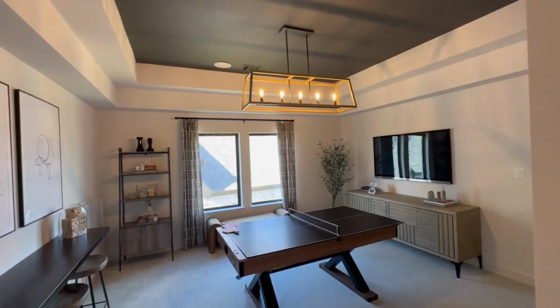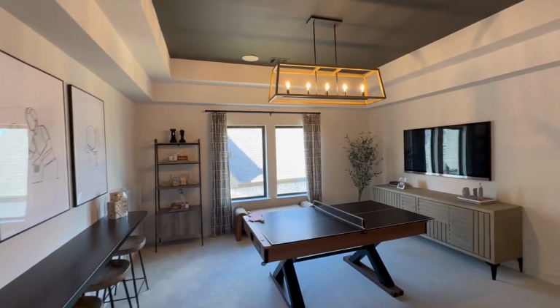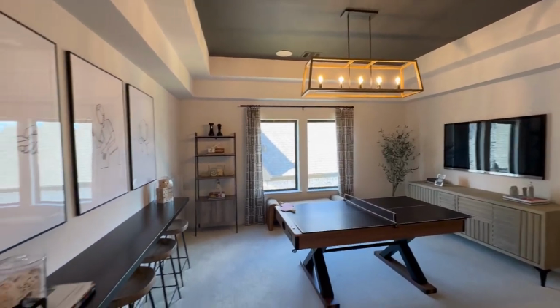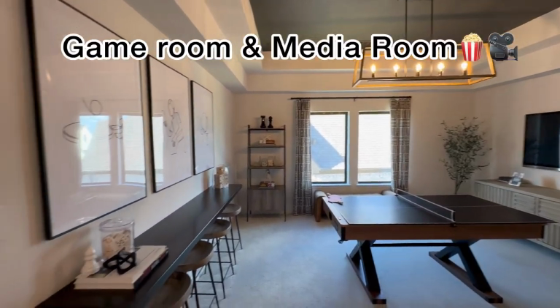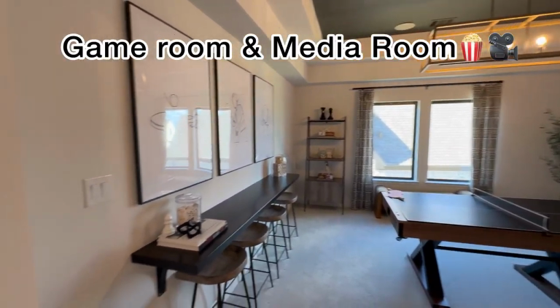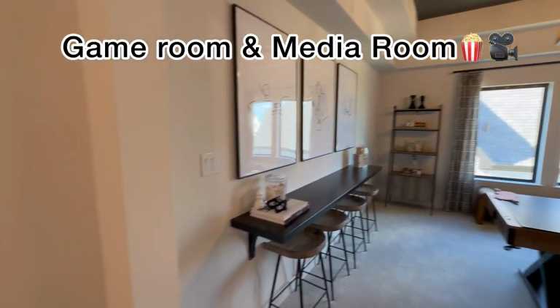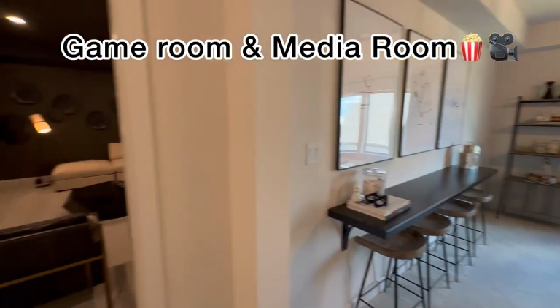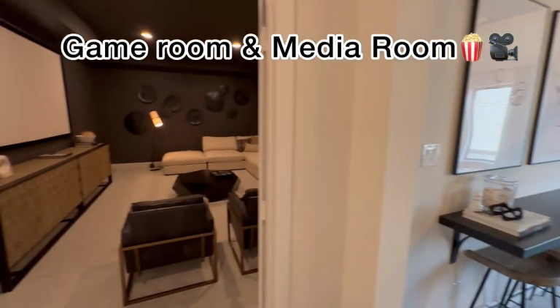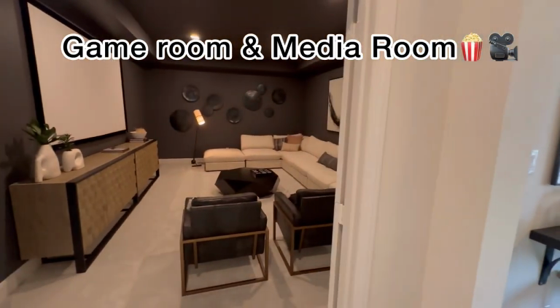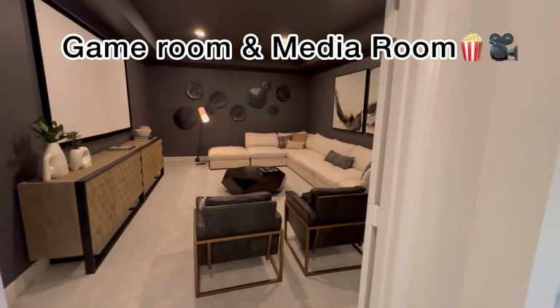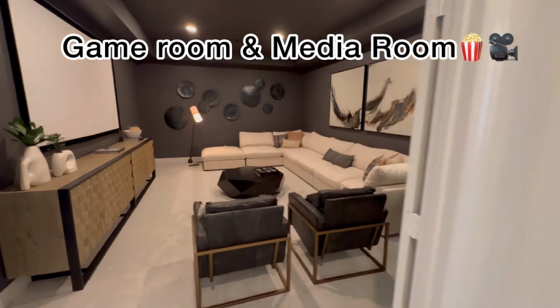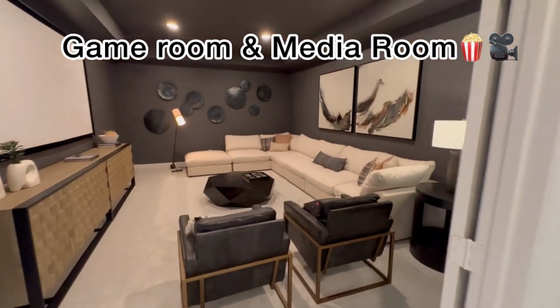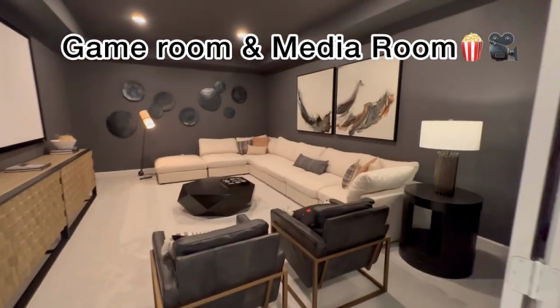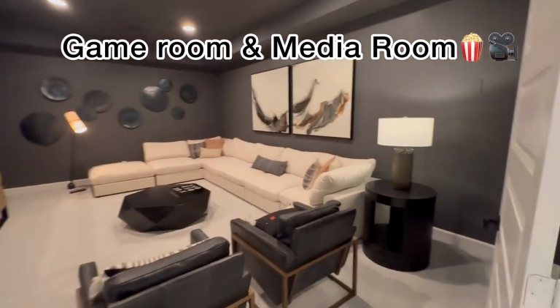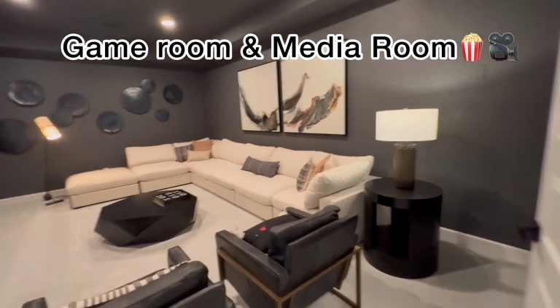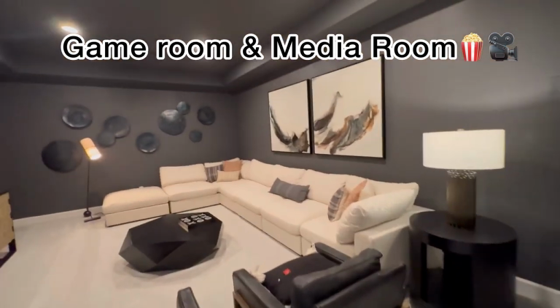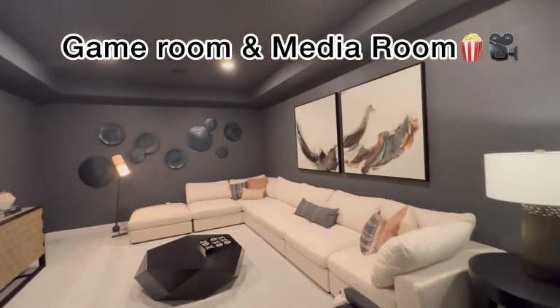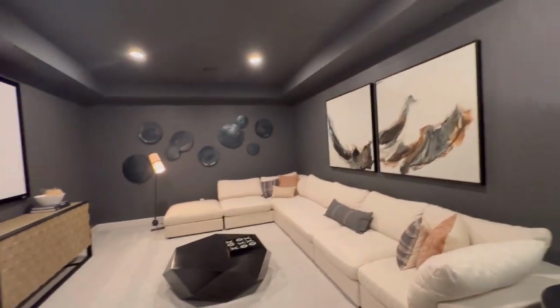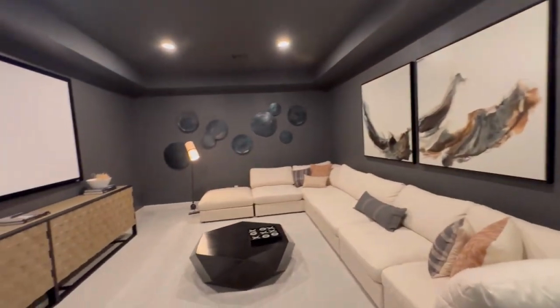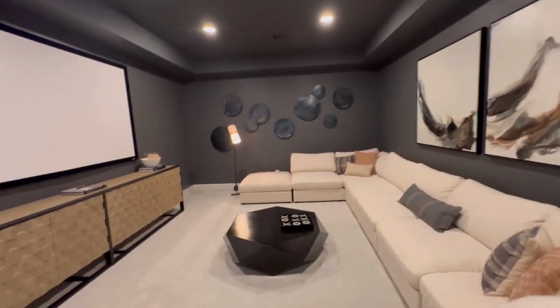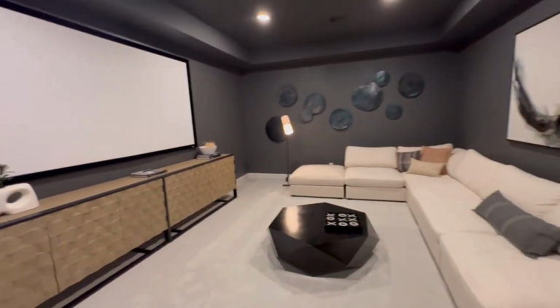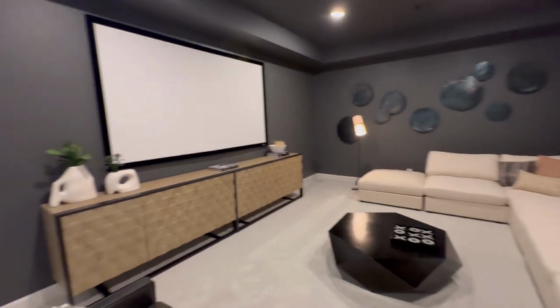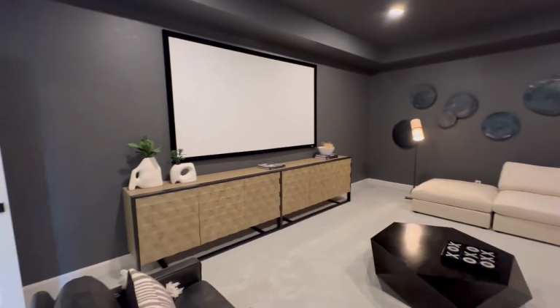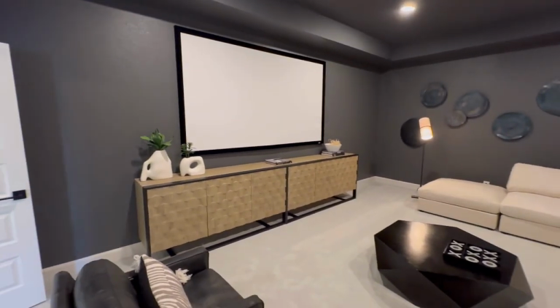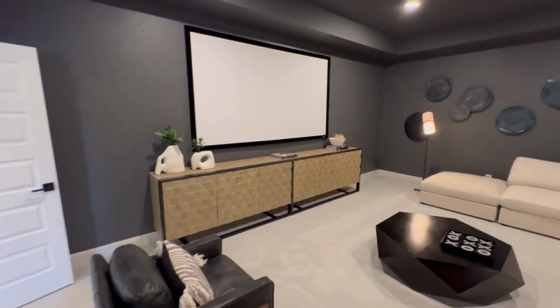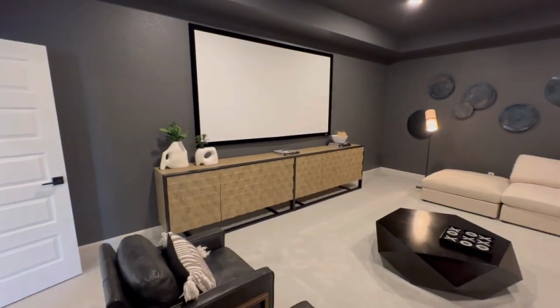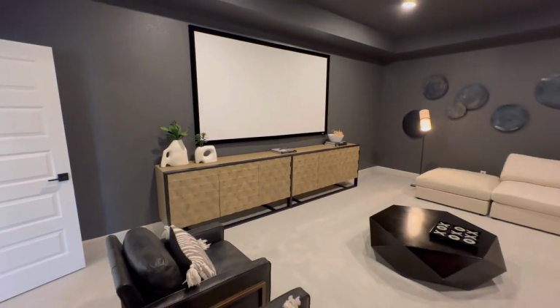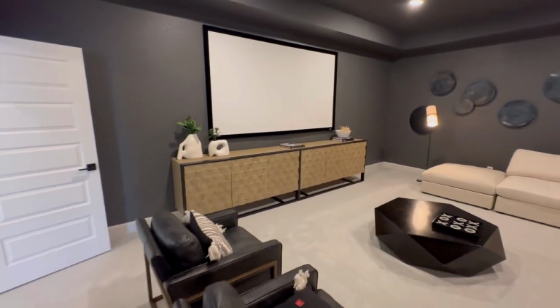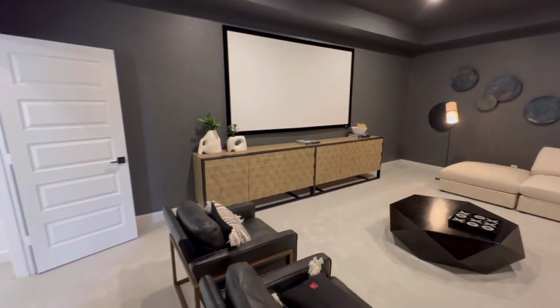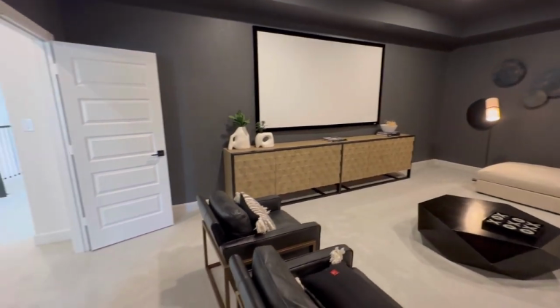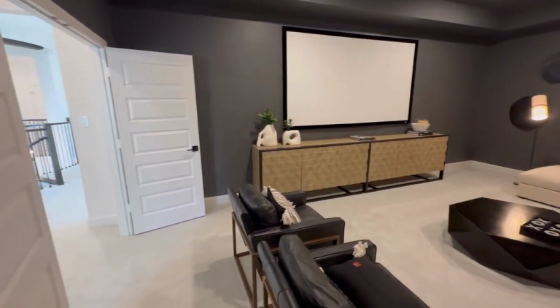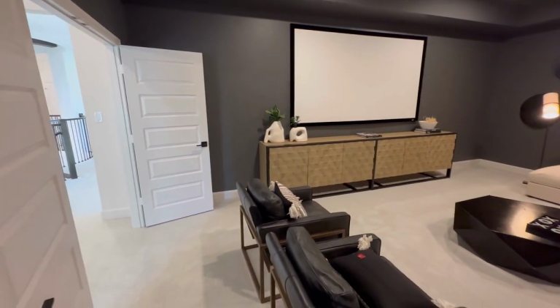Upstairs, we were able to check out the game room. And man, look at this media room. You can close yourself off and watch your favorite programming, from sports to your favorite movies.